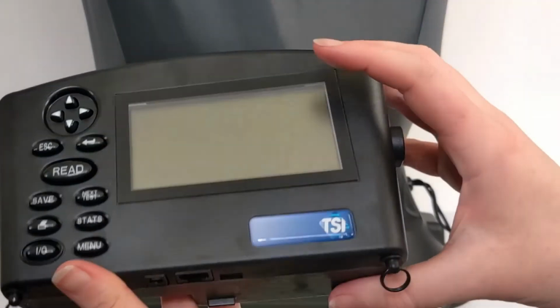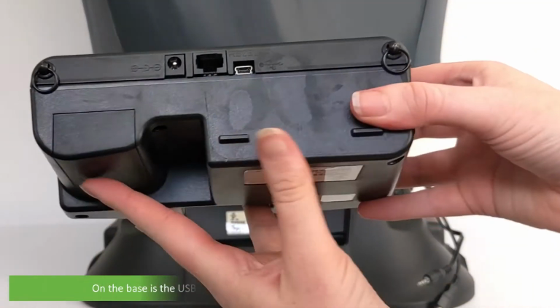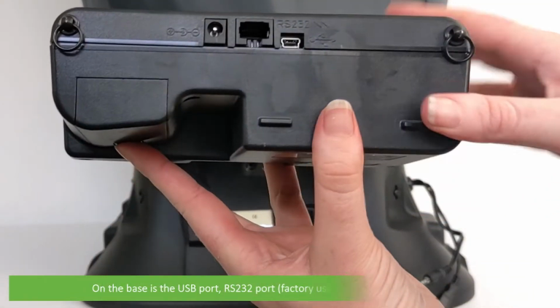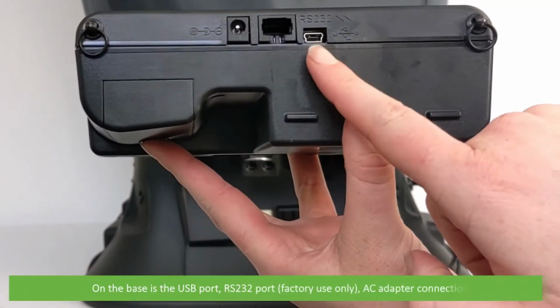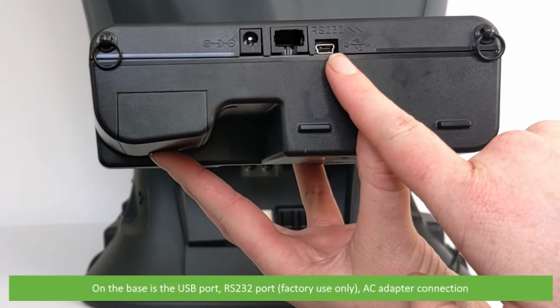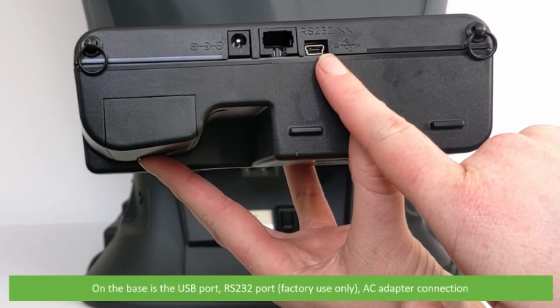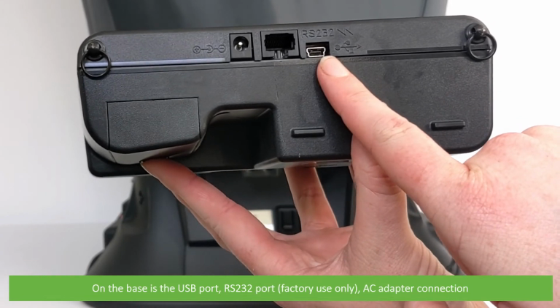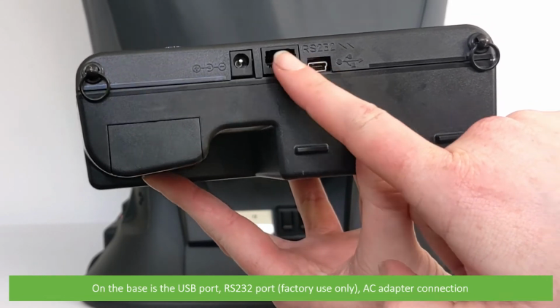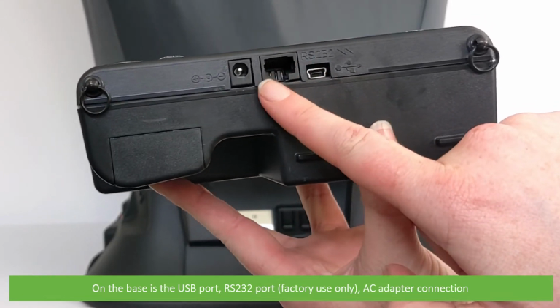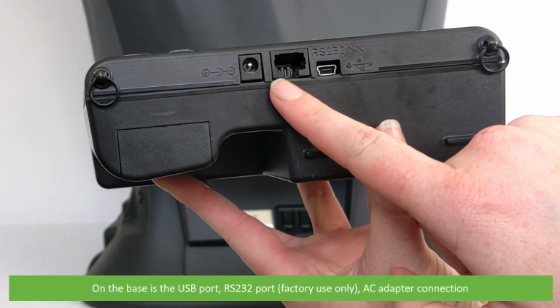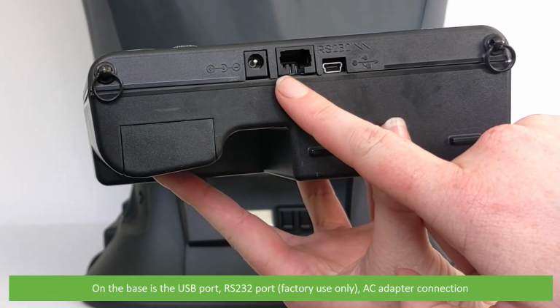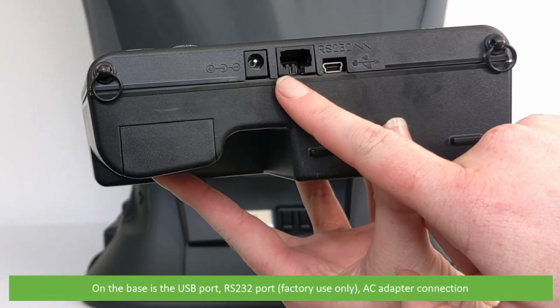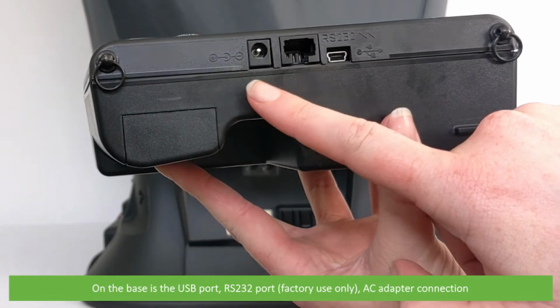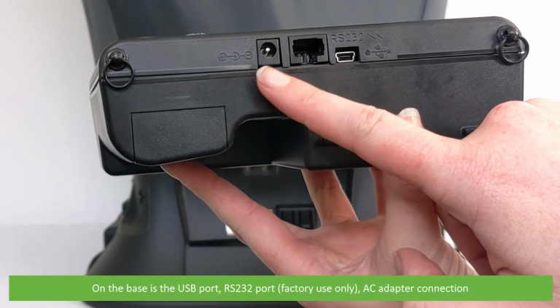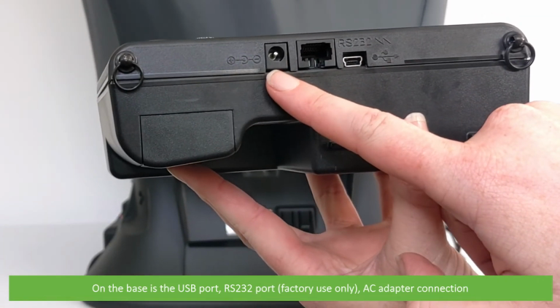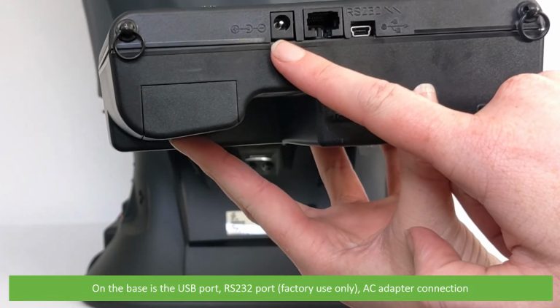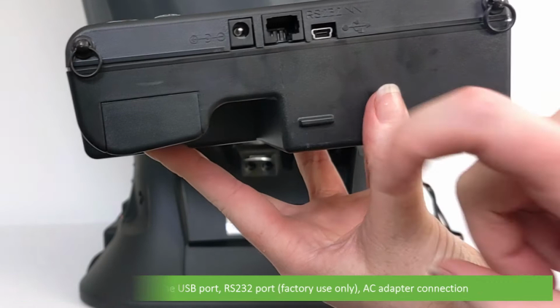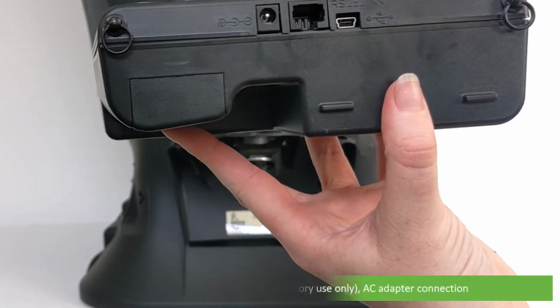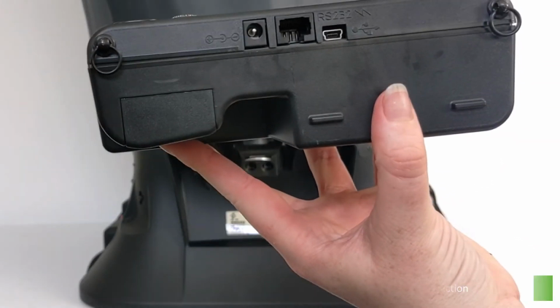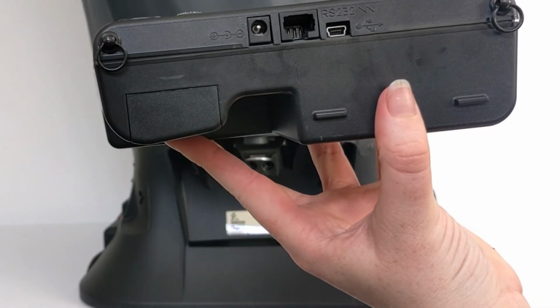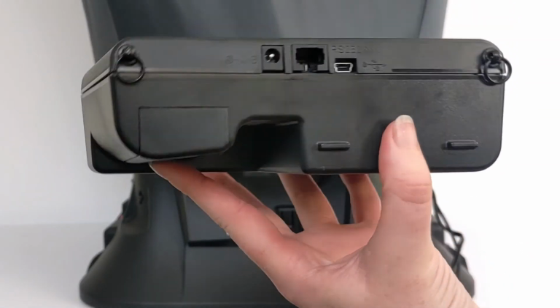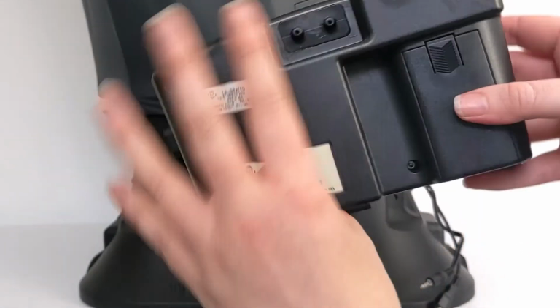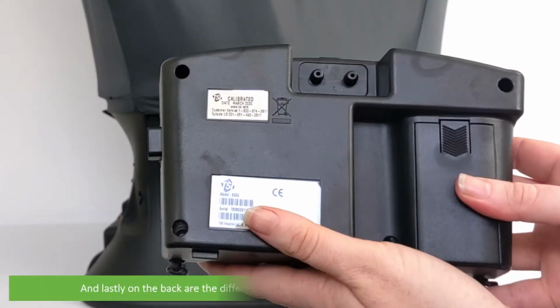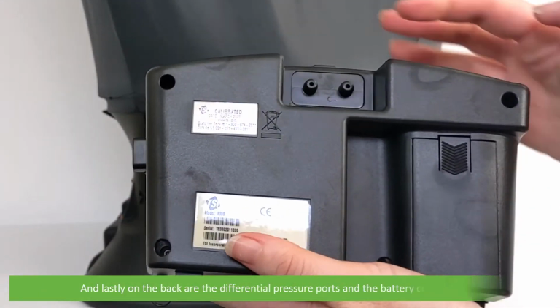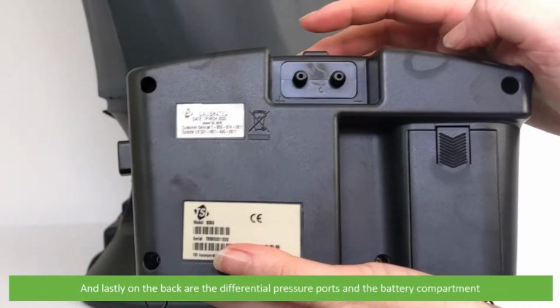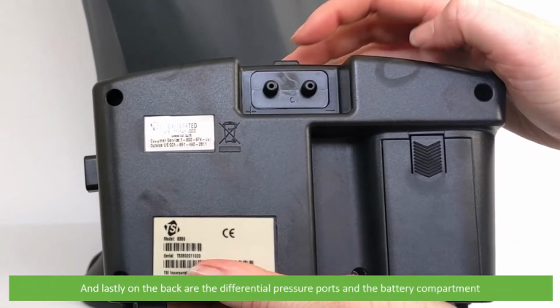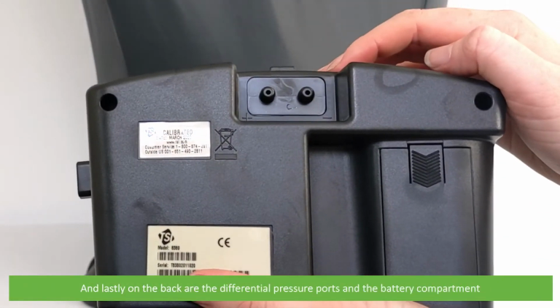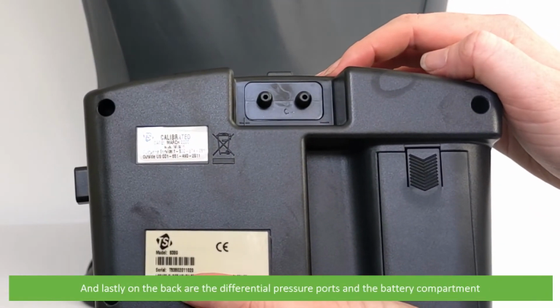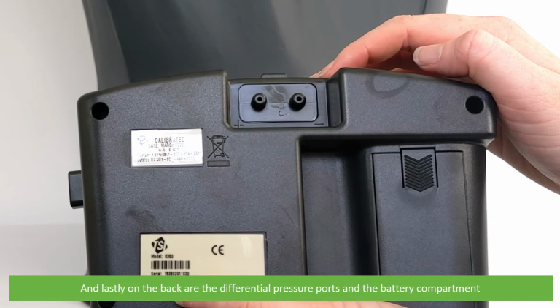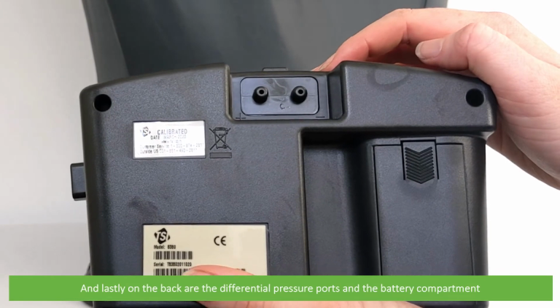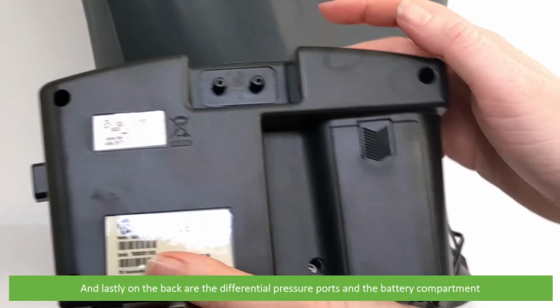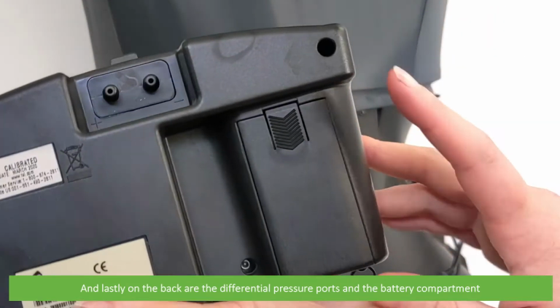On the base is a USB port, an RS232 port, and an AC adapter connection. Lastly, on the back are the differential pressure ports and the battery compartment.